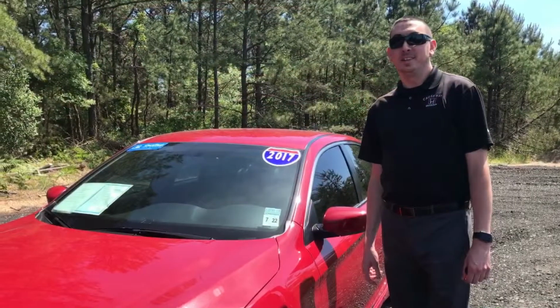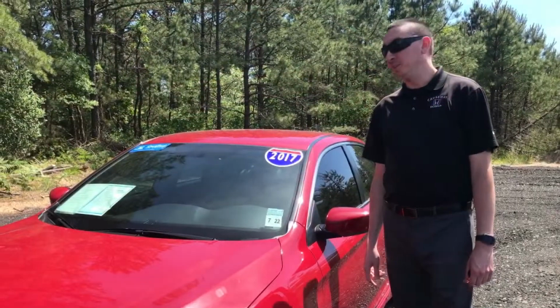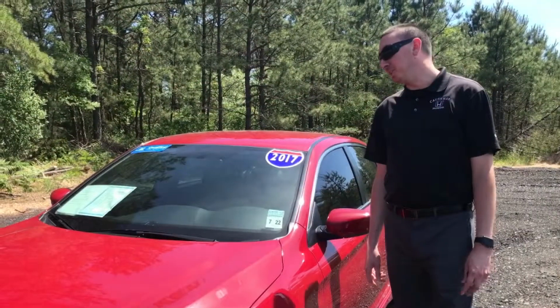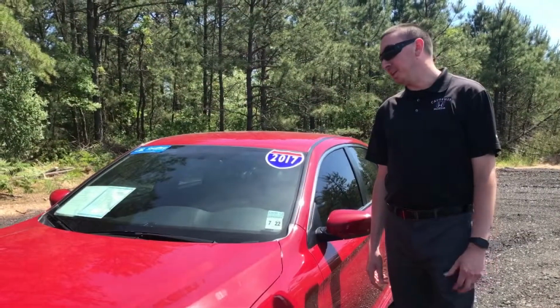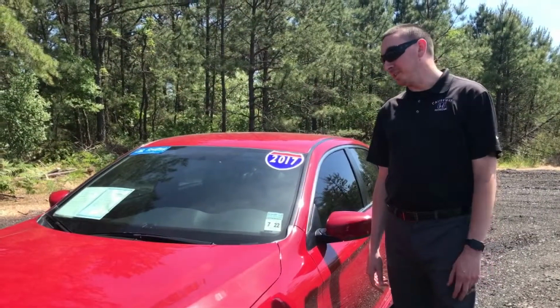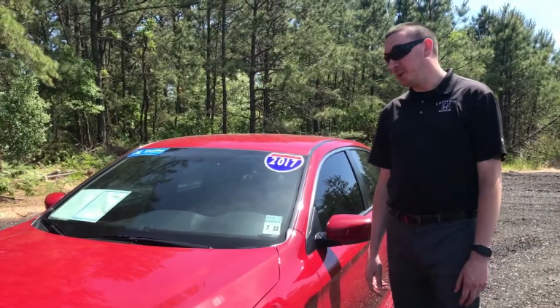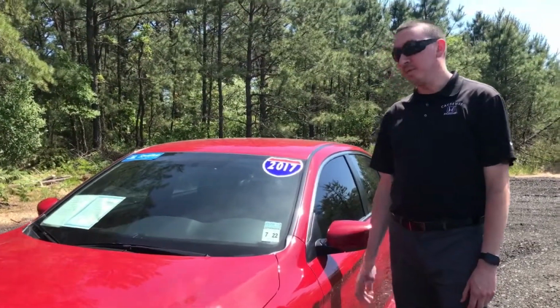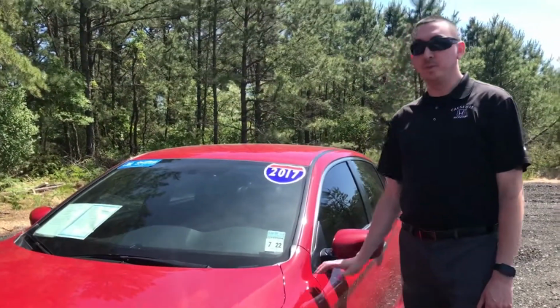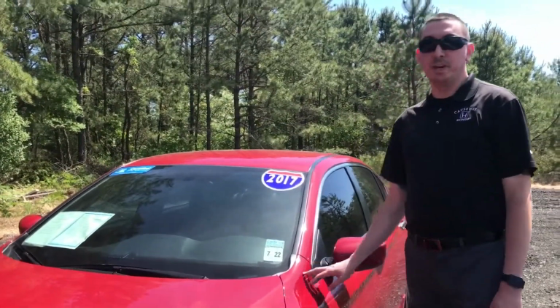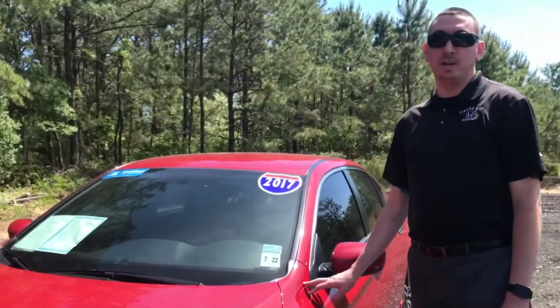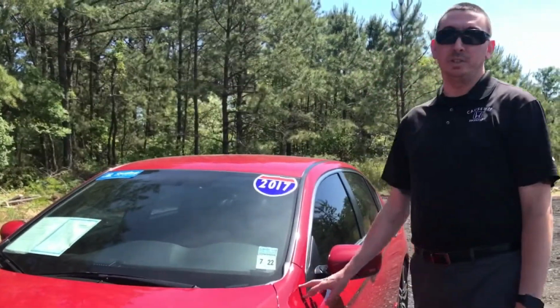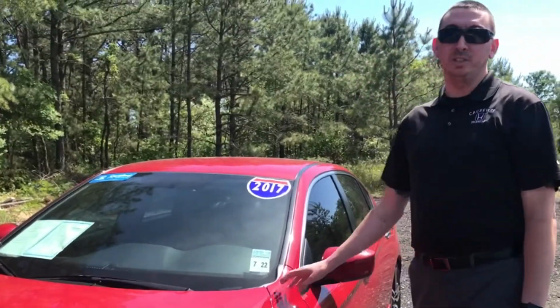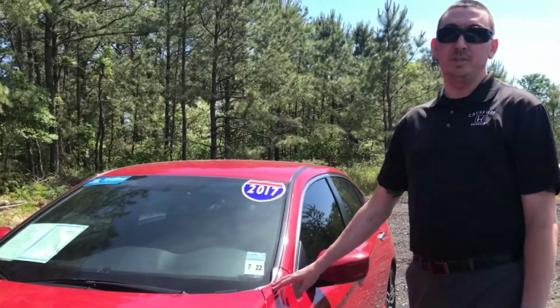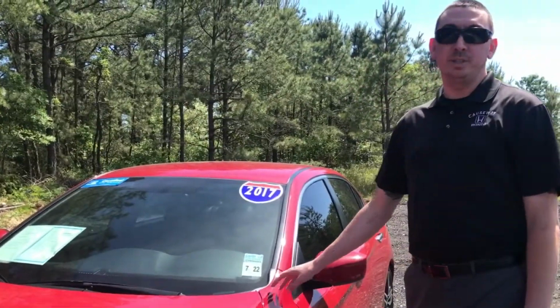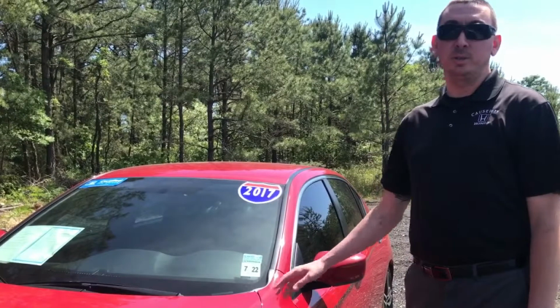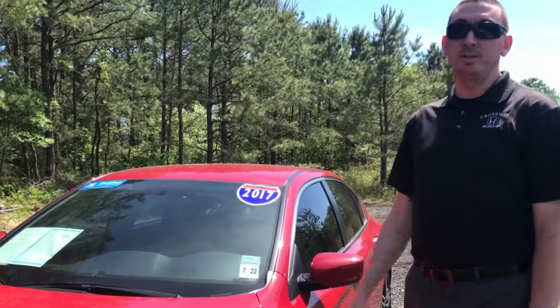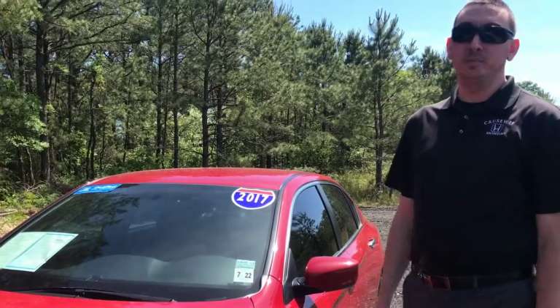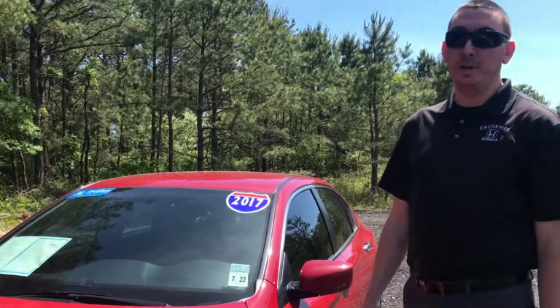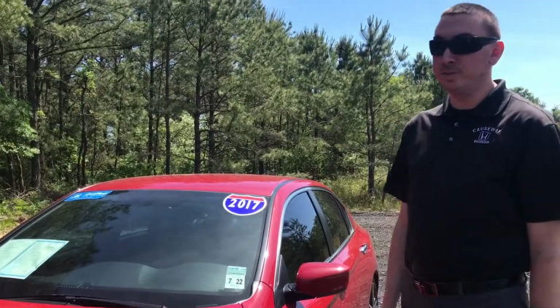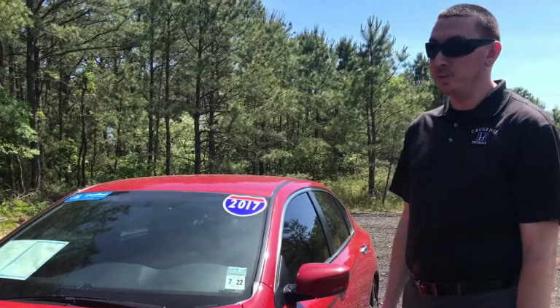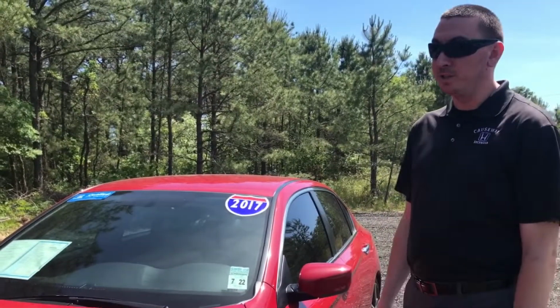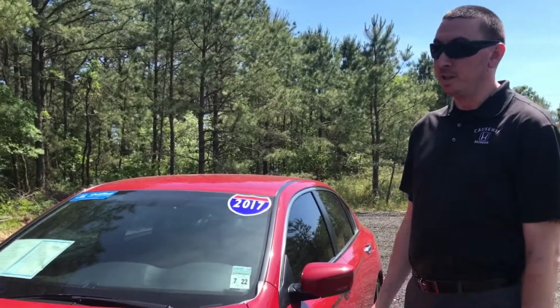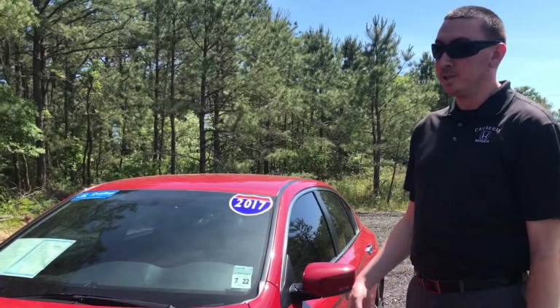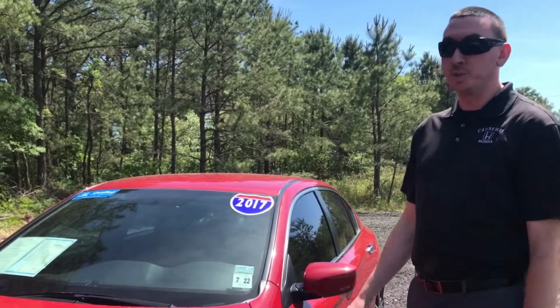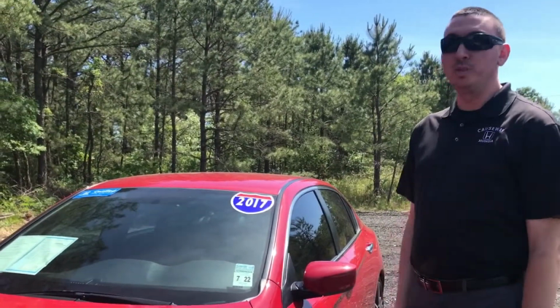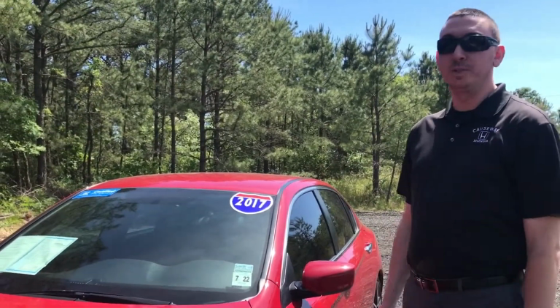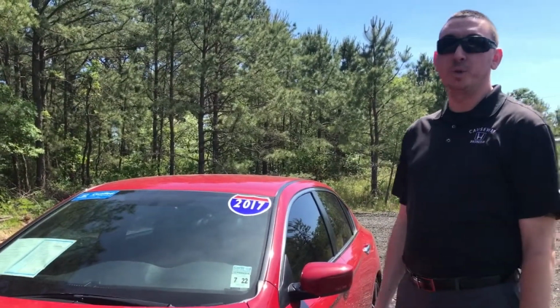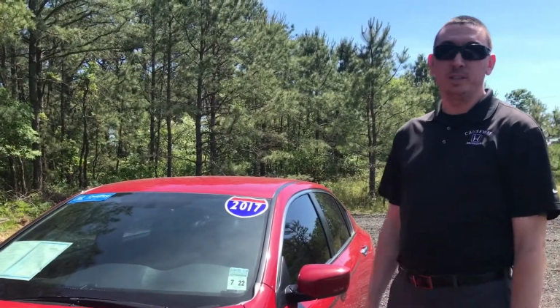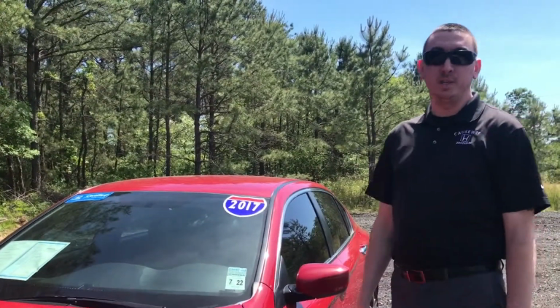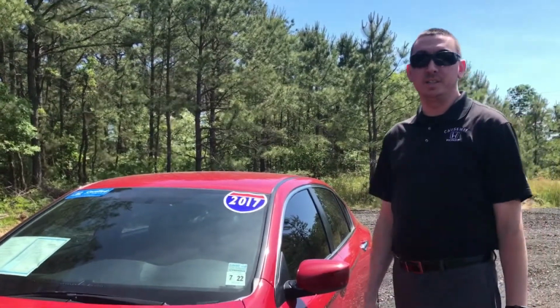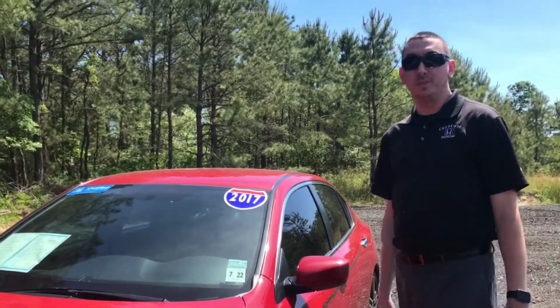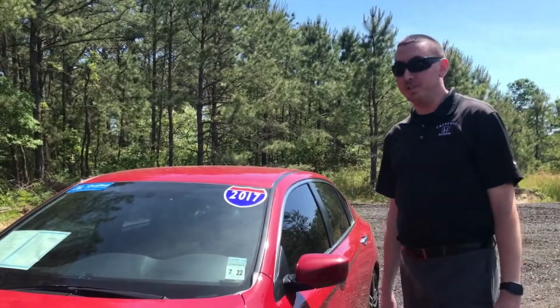This vehicle is Honda certified with 34,000 miles. You do have a 7-year or 100,000-mile powertrain warranty, plus an additional 12 months or 12,000 miles on your comprehensive.